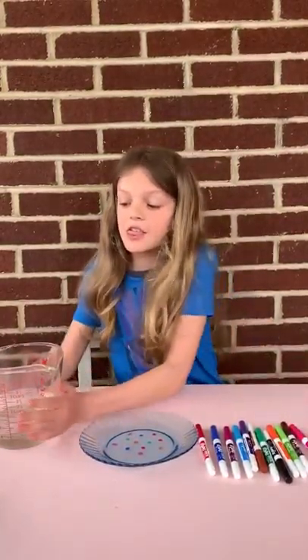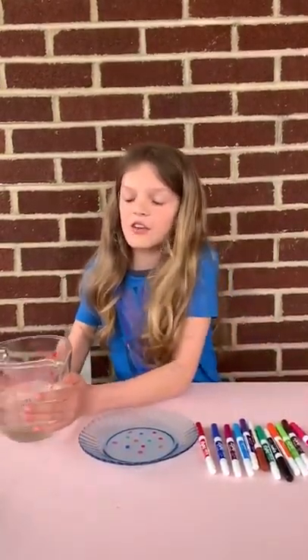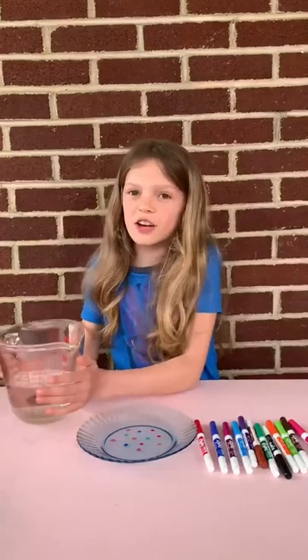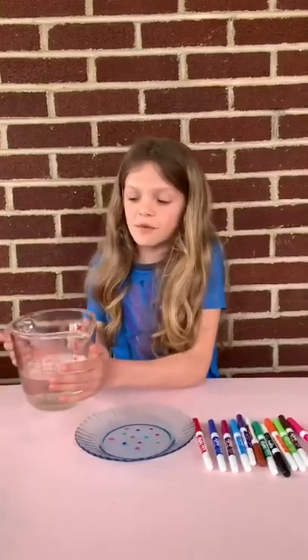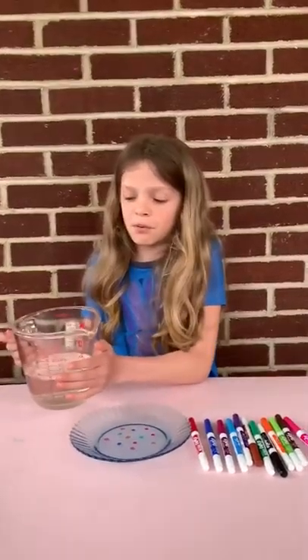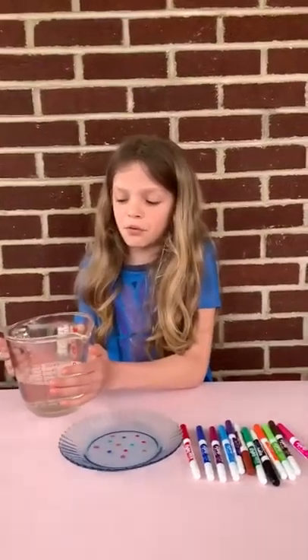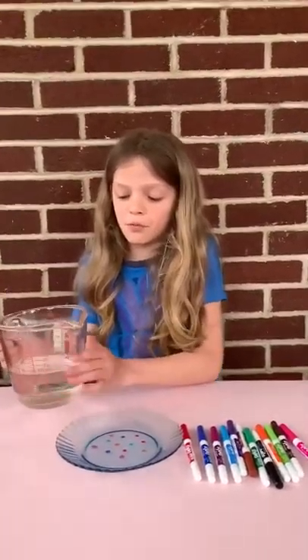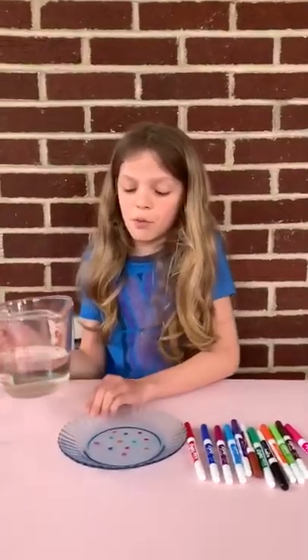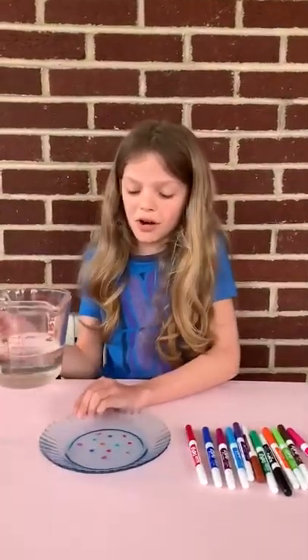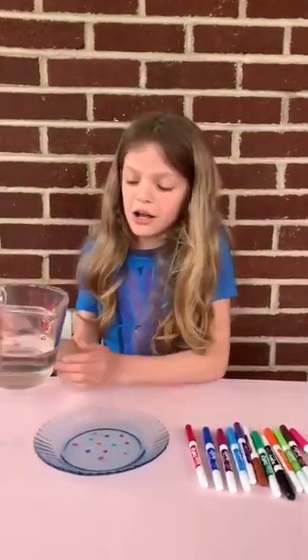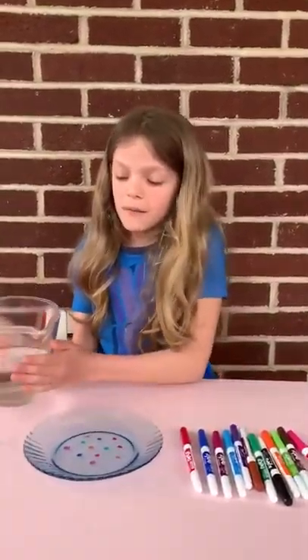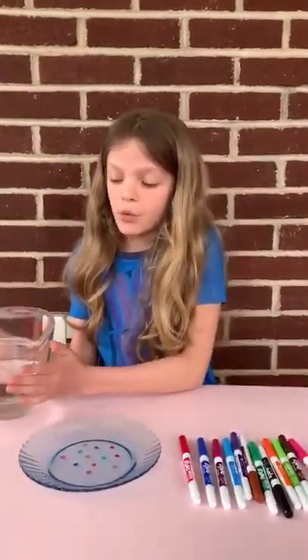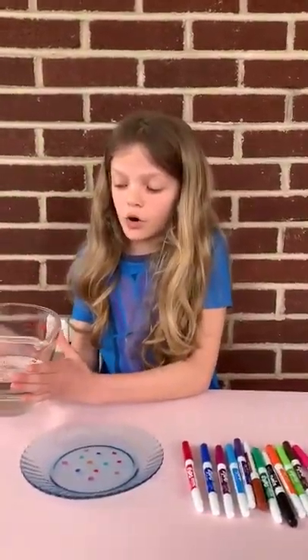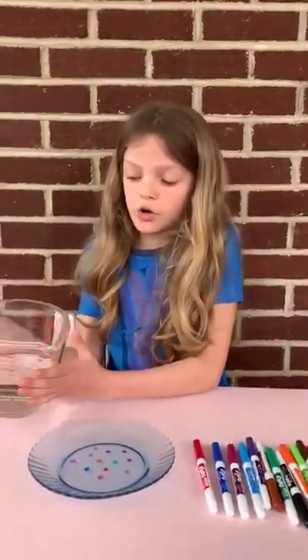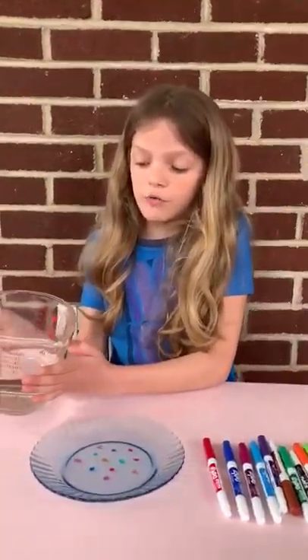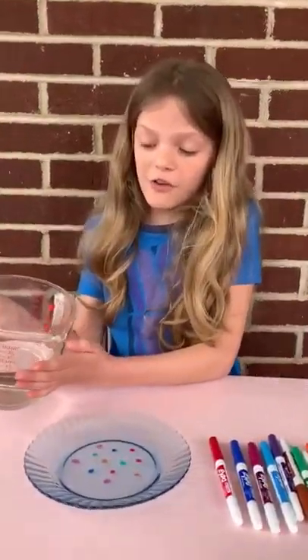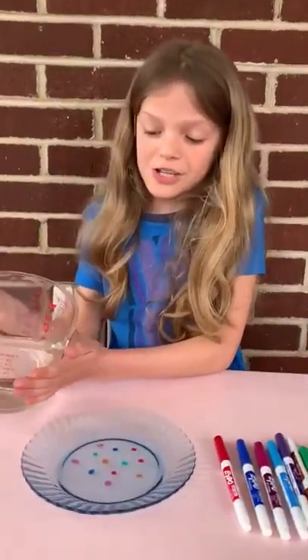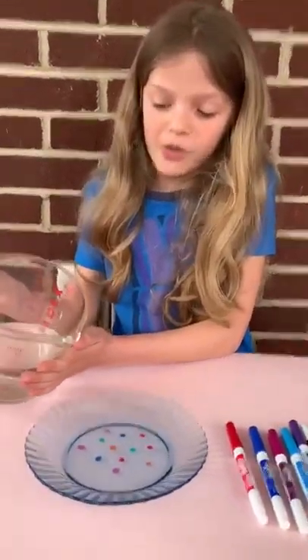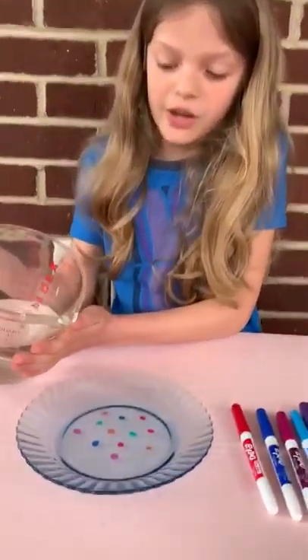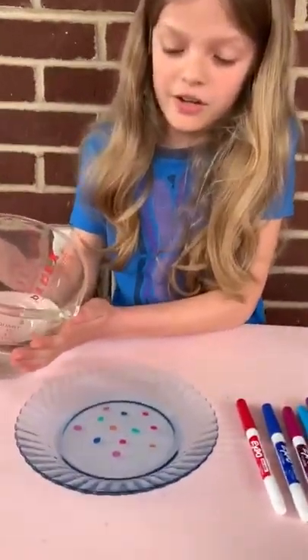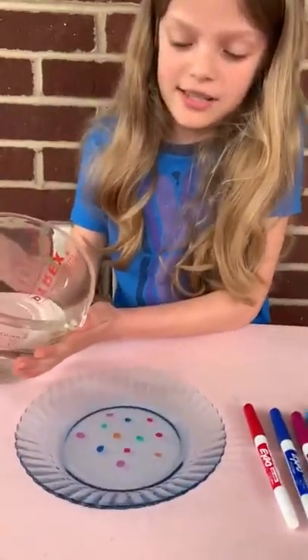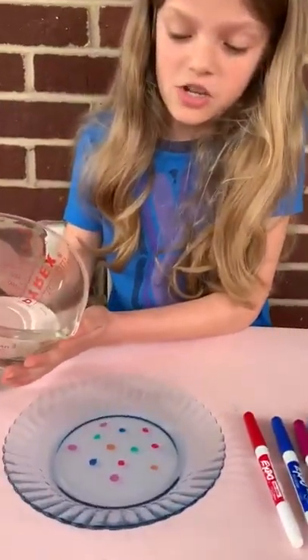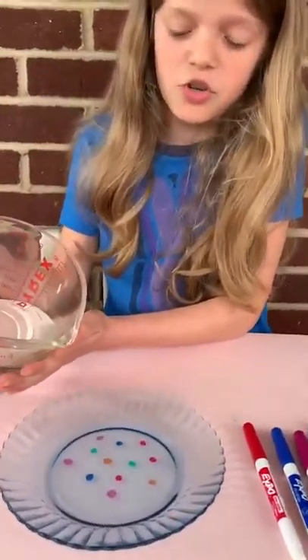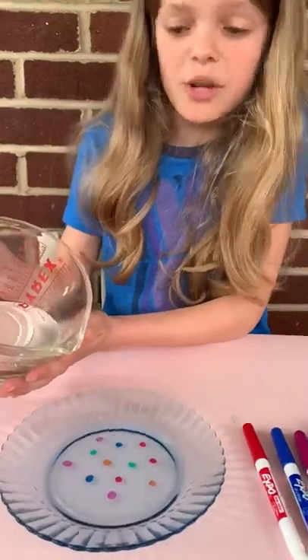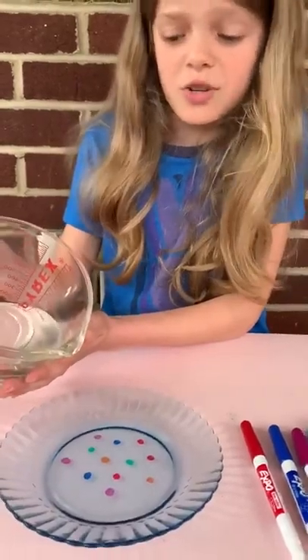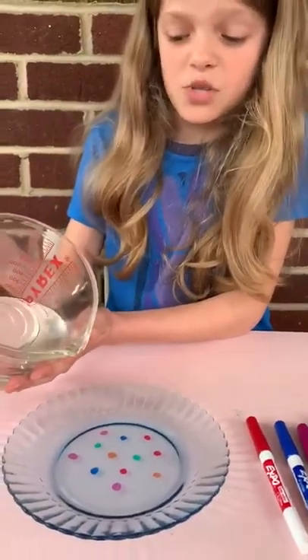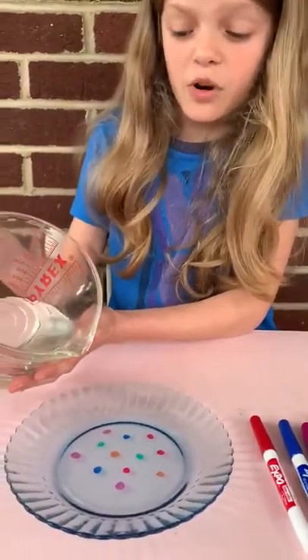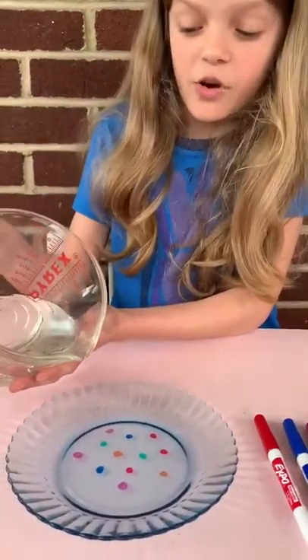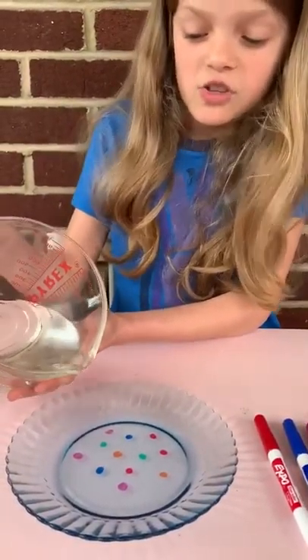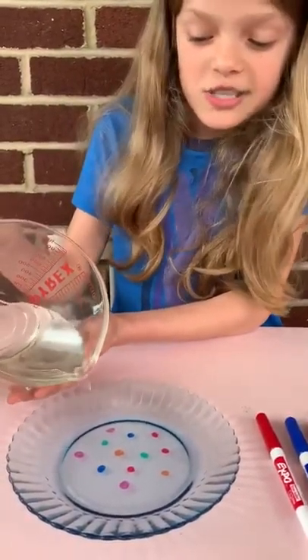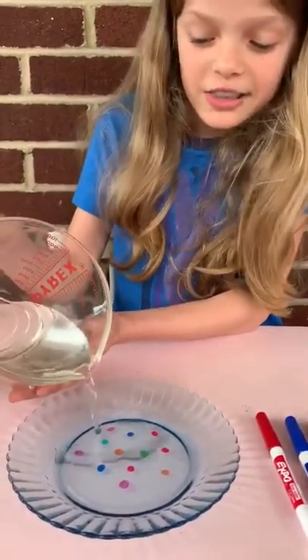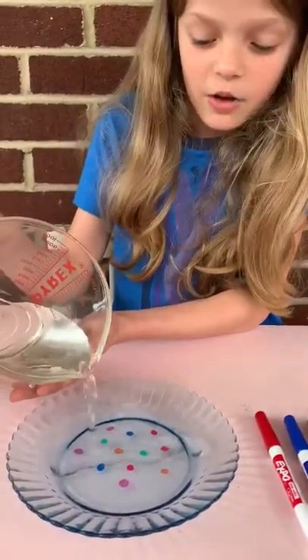Then you're going to pour water very slowly onto the dish. You don't want too much water though, just a little bit.